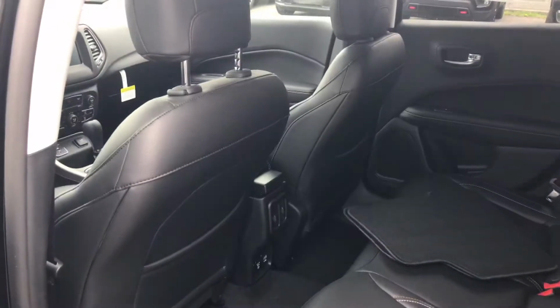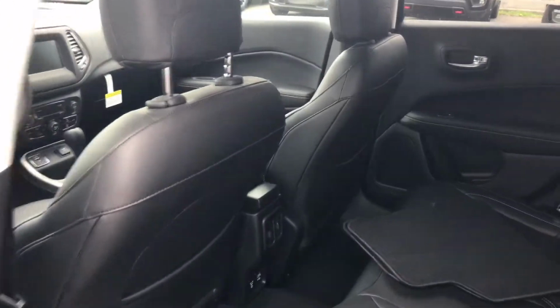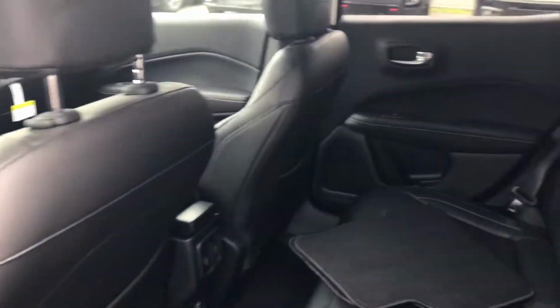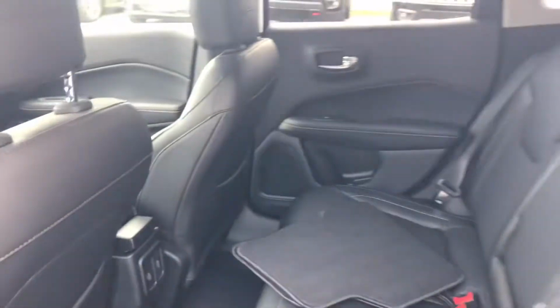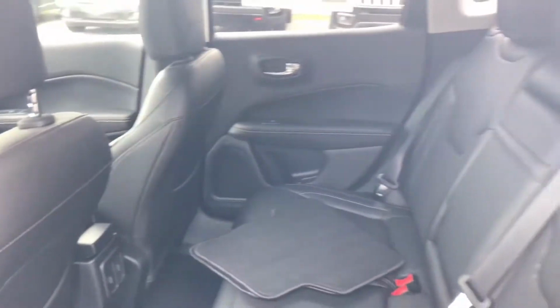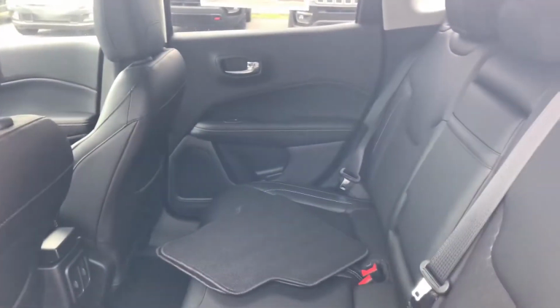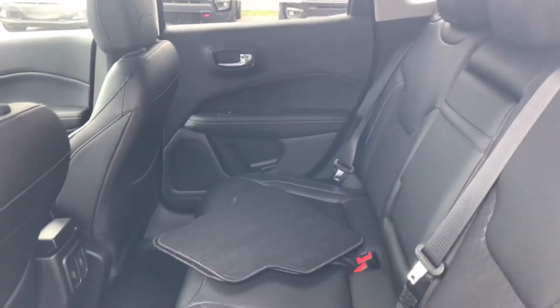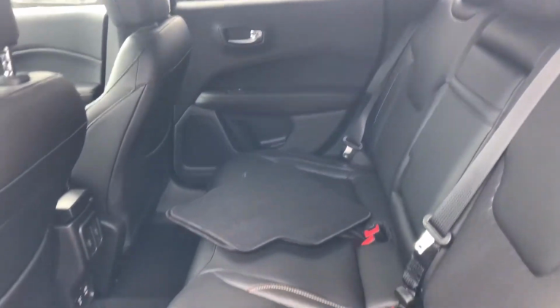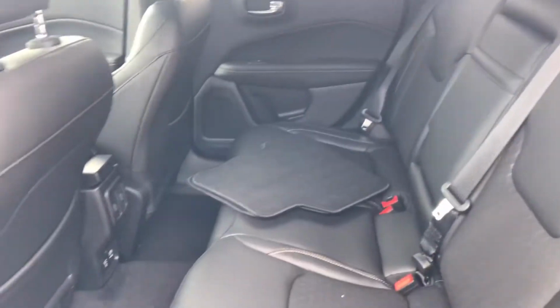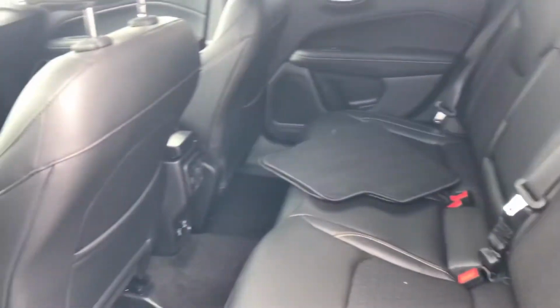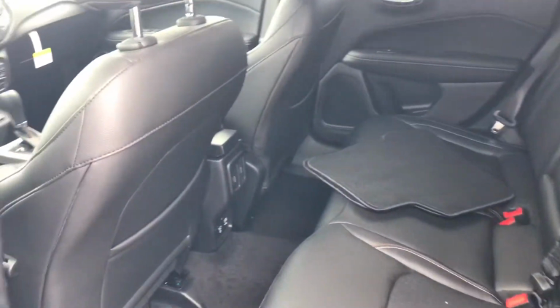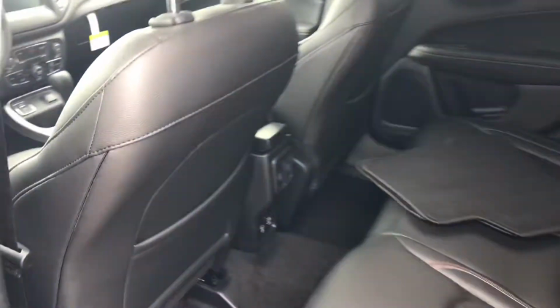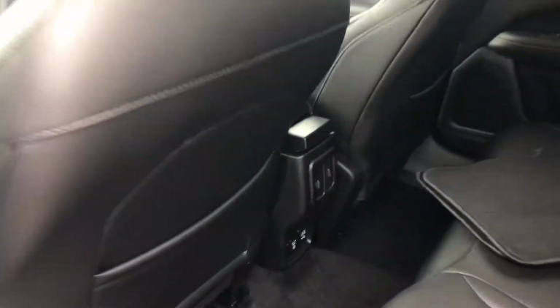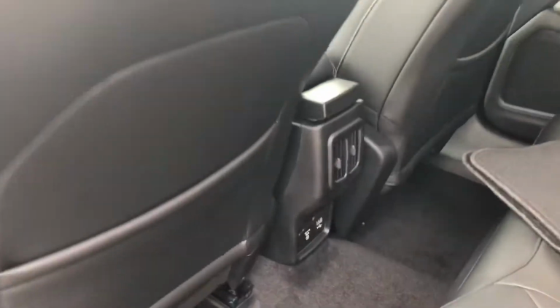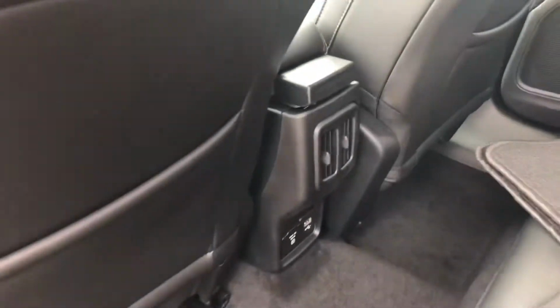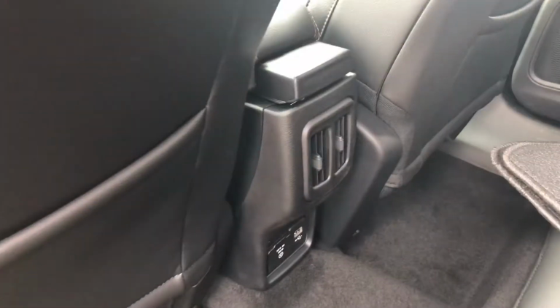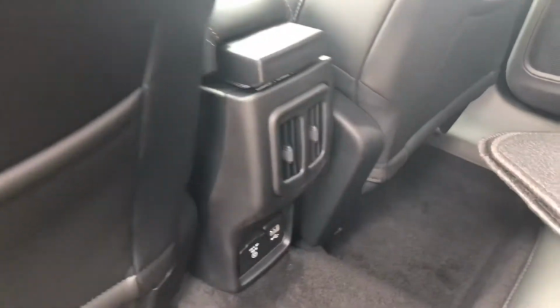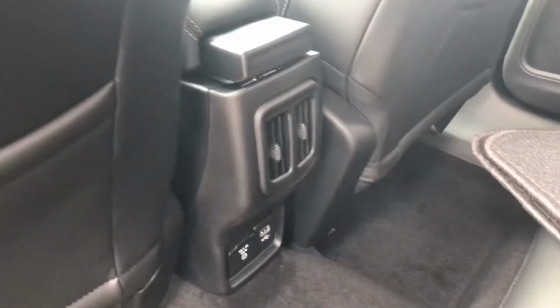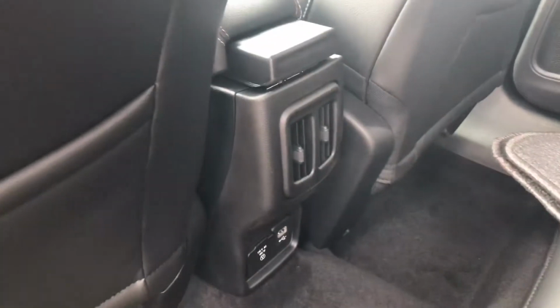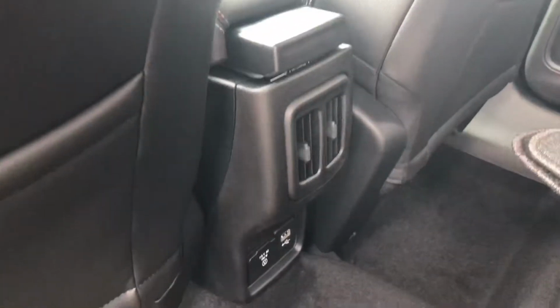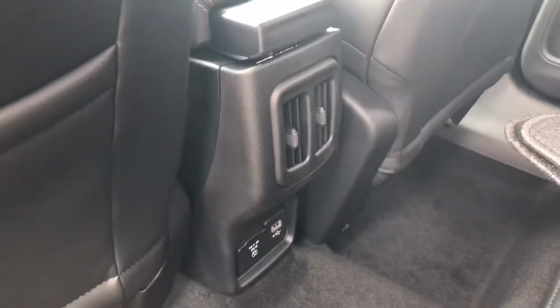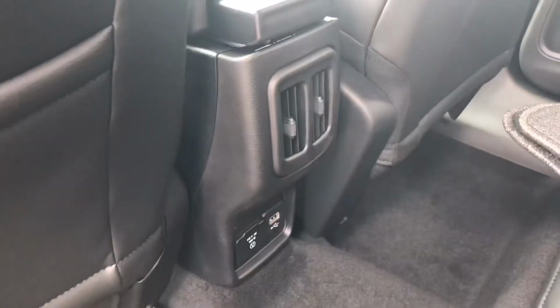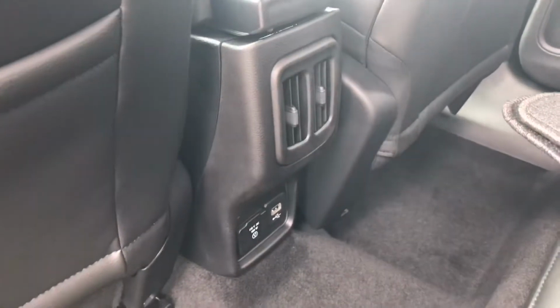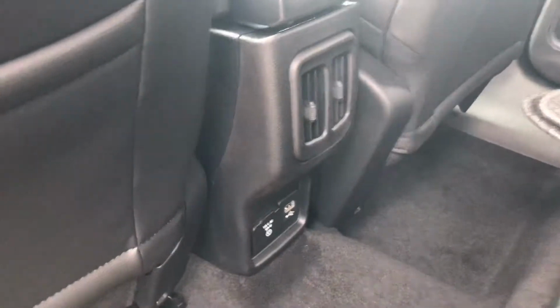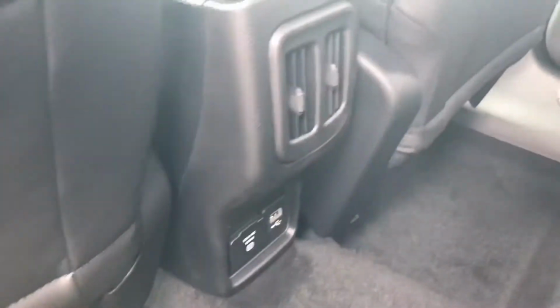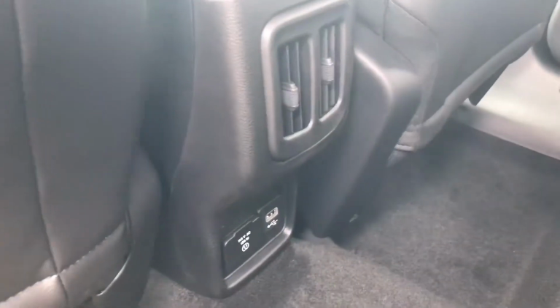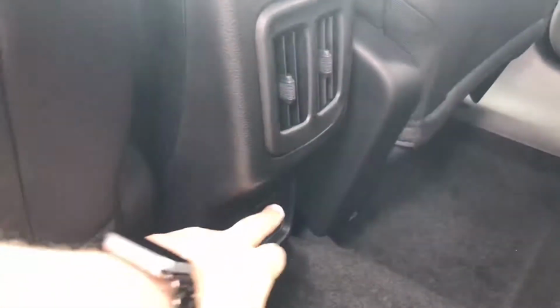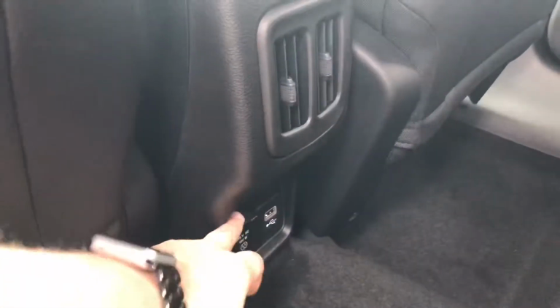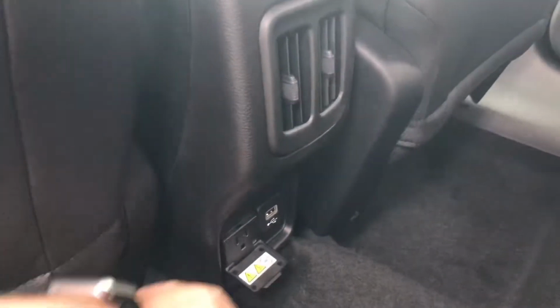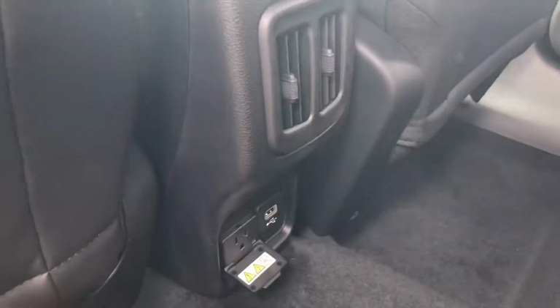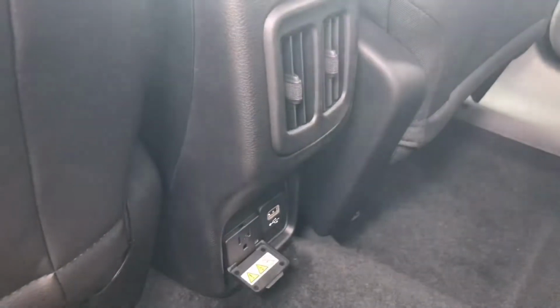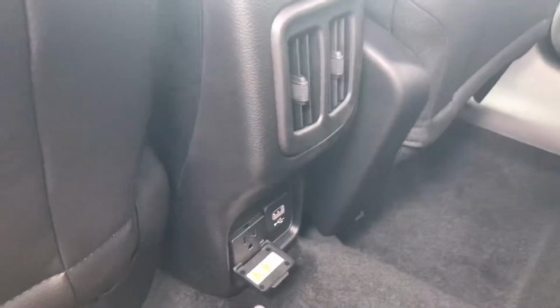In your backseat area here, you've got some floor mats that just need to go in. You've got the air vents in the console there, and right underneath there you've got a USB port and that's actually a power outlet there as well.